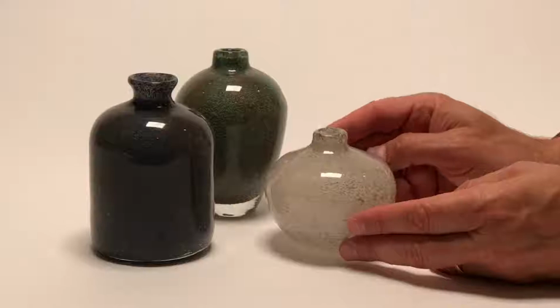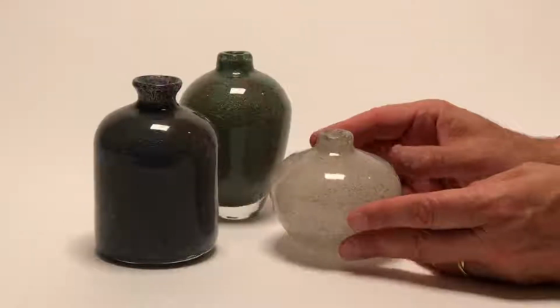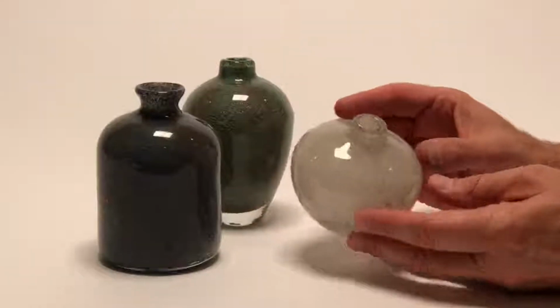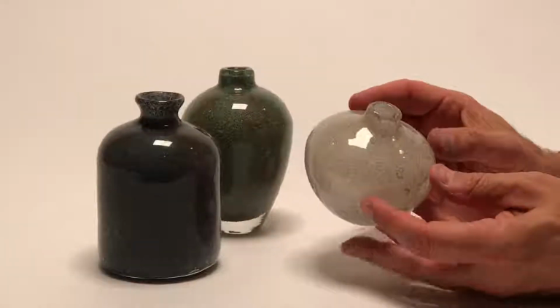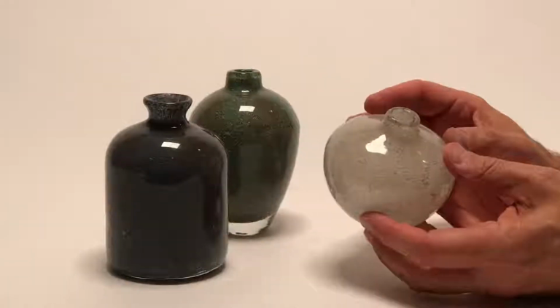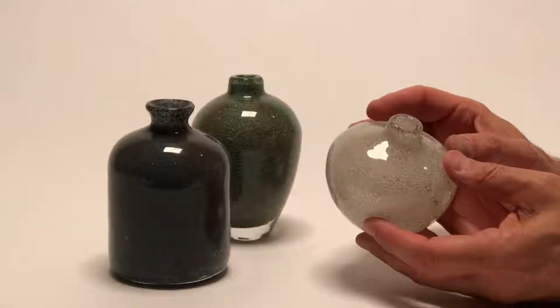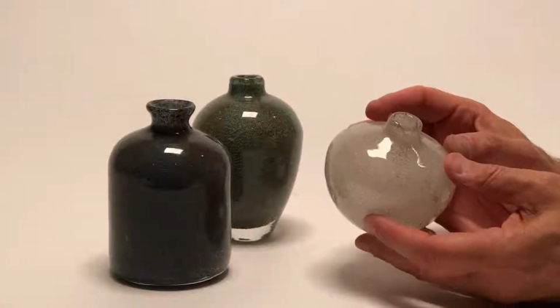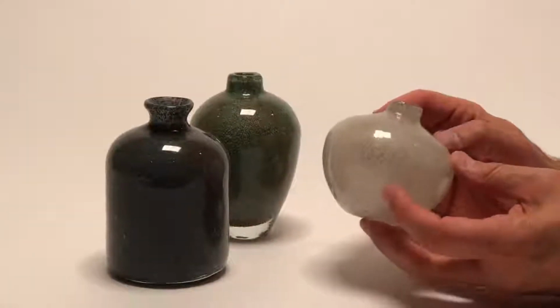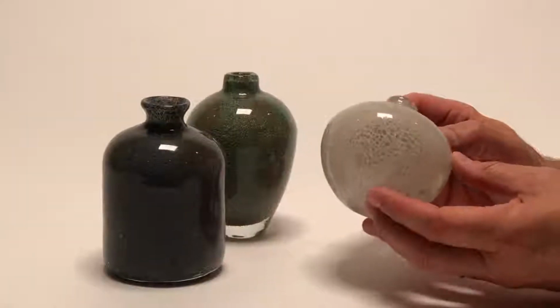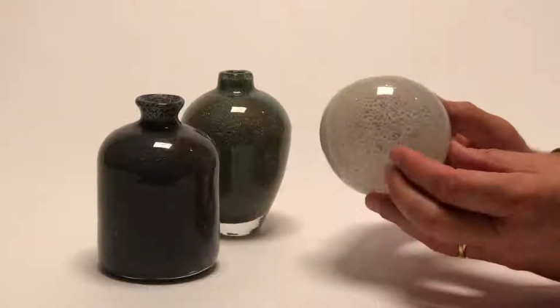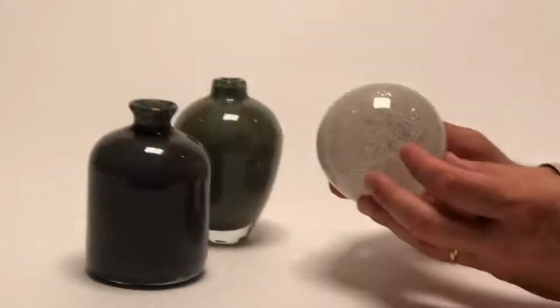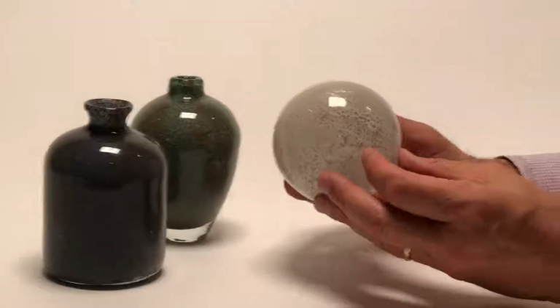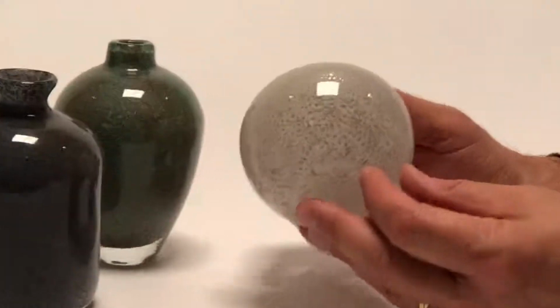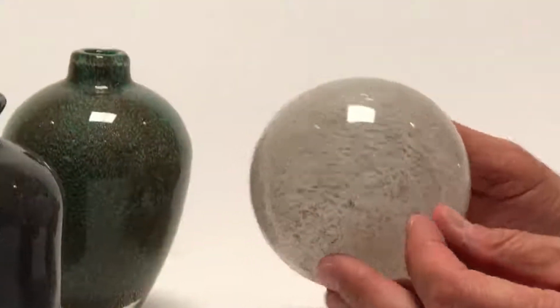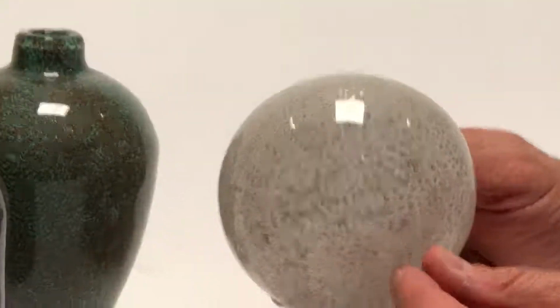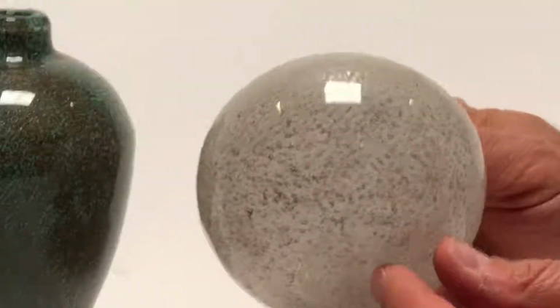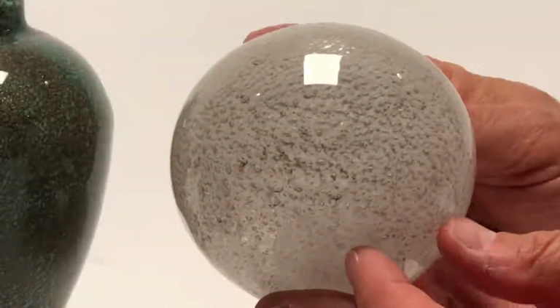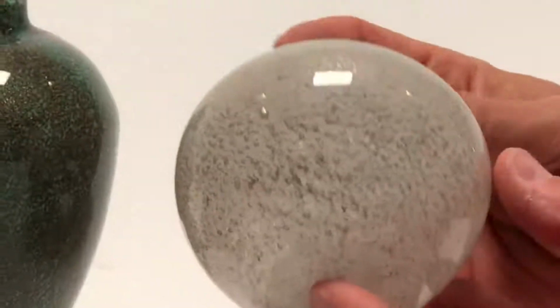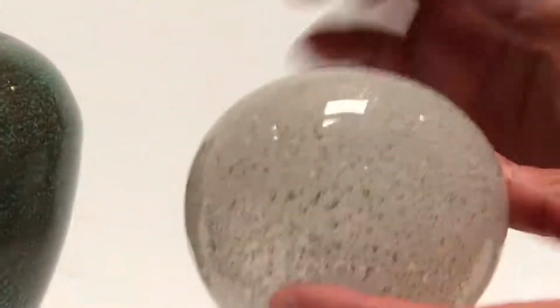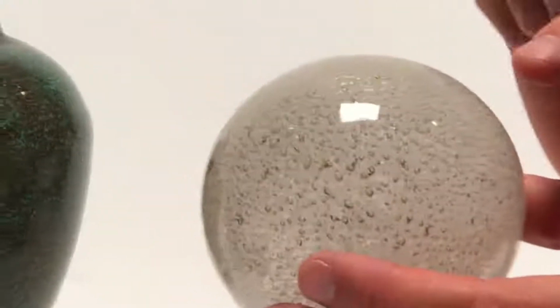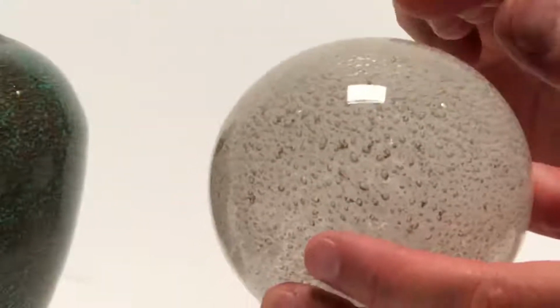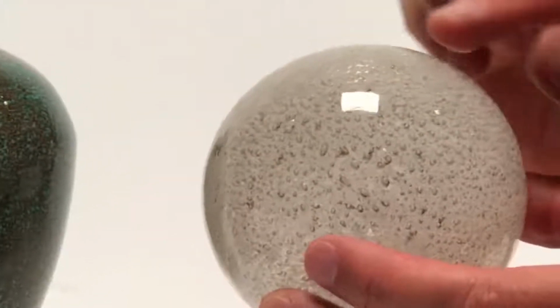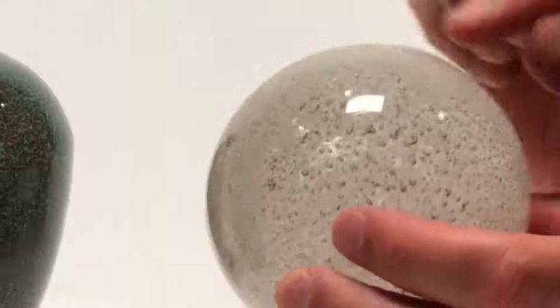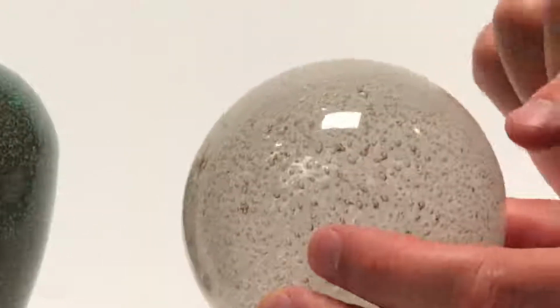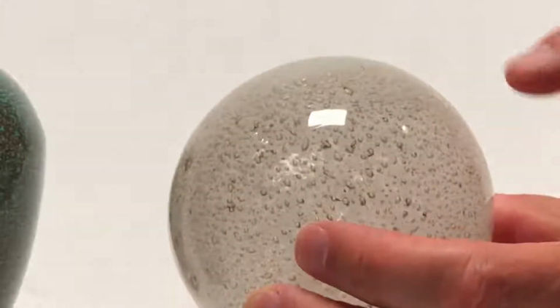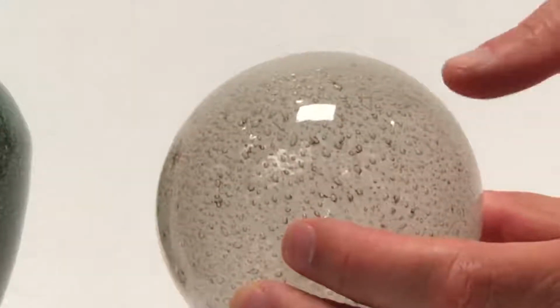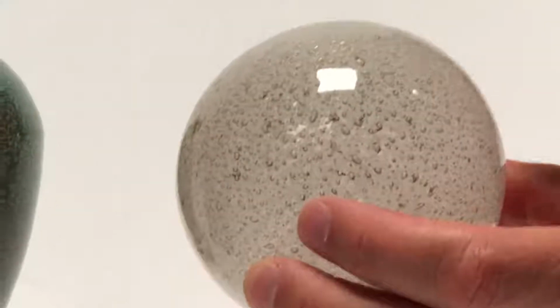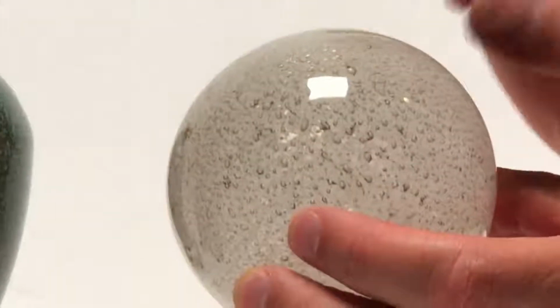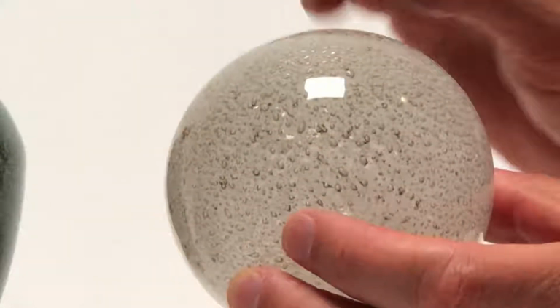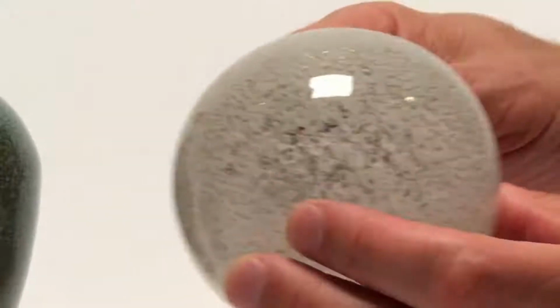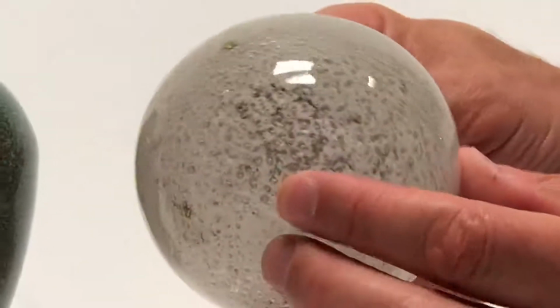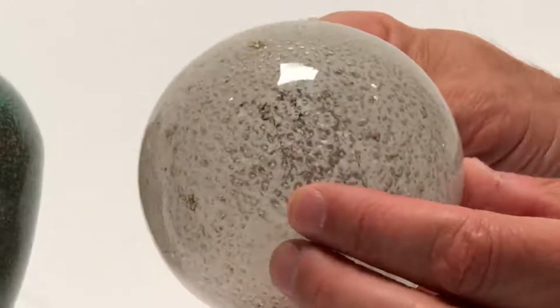Here we have a beautiful set of hand-blown glass vases, and I want you to get up close so you can see the amazing workmanship. This is all done through a hand-blown glass technique, and they actually have little gold flecks in each of these vases.